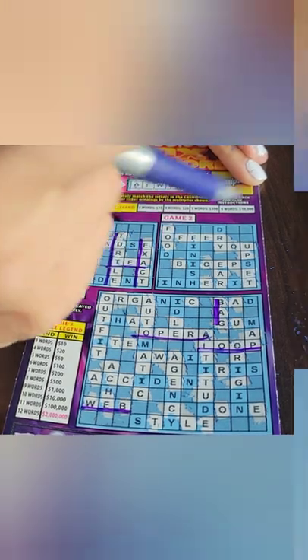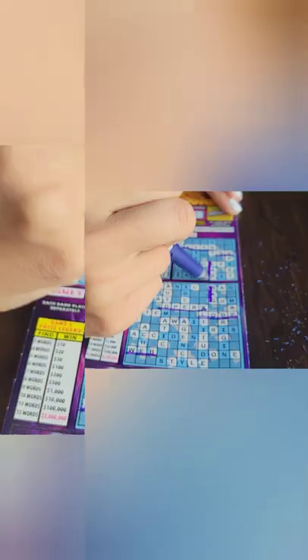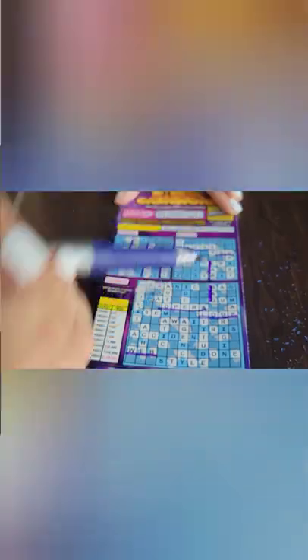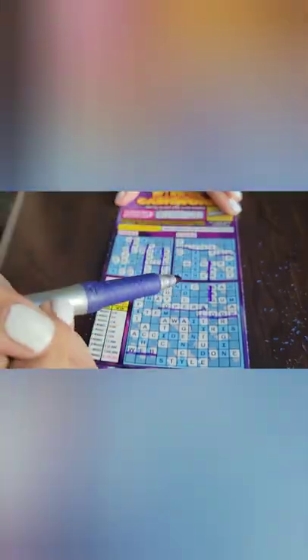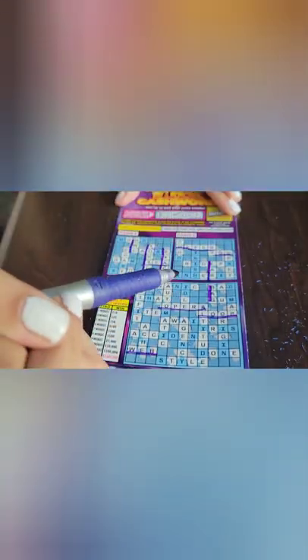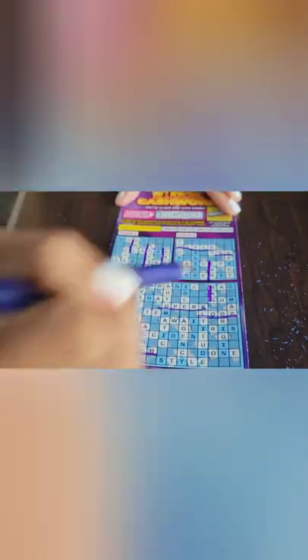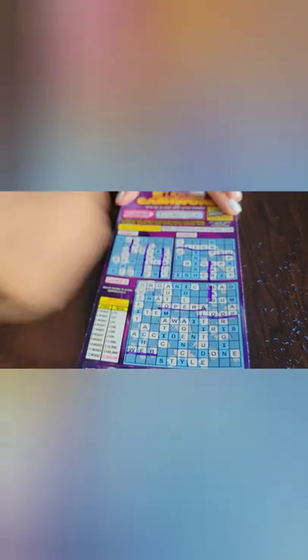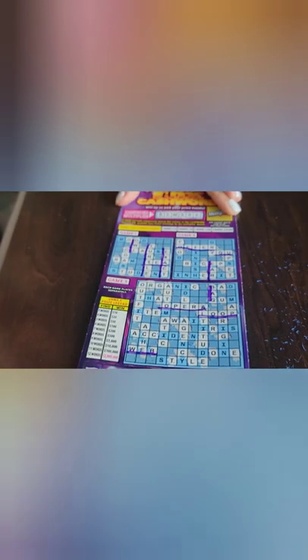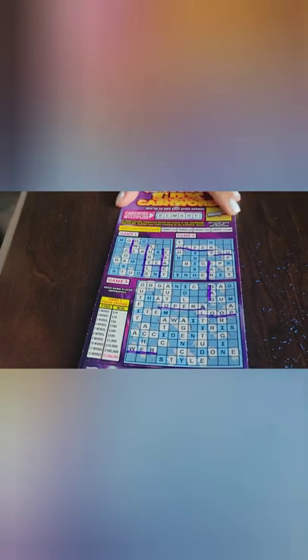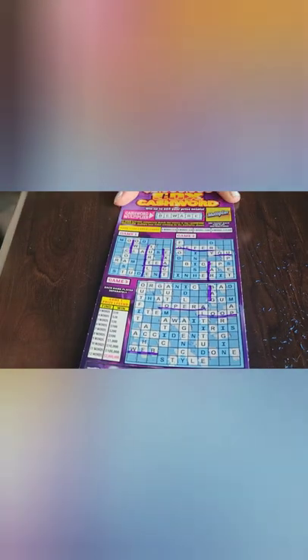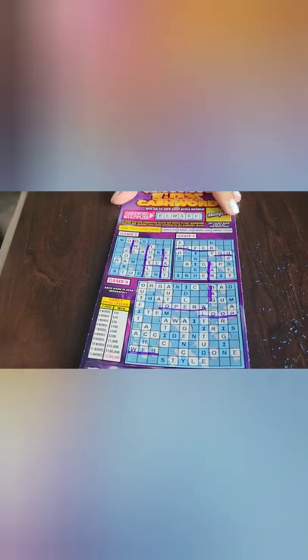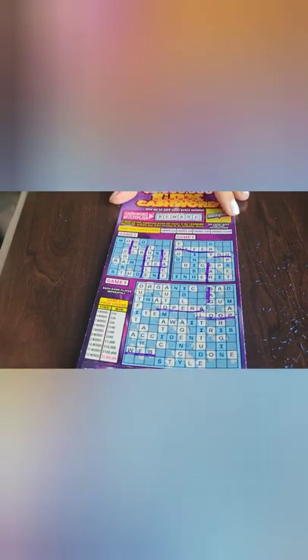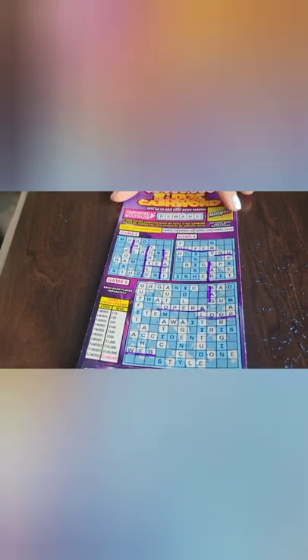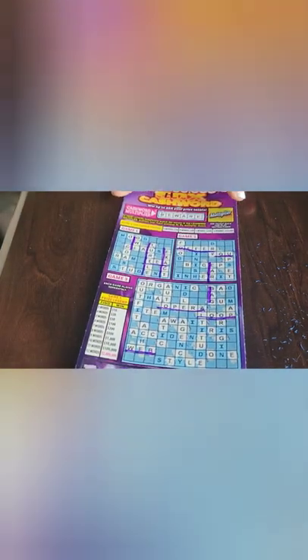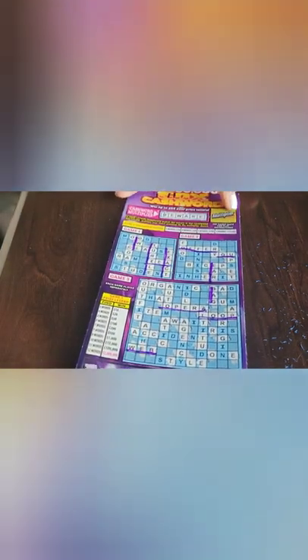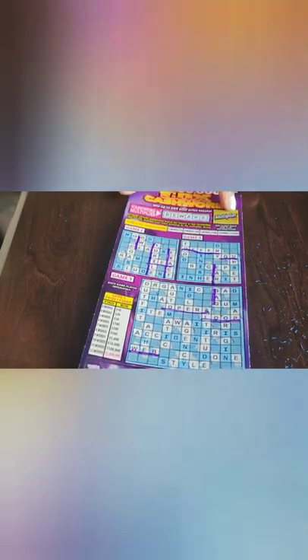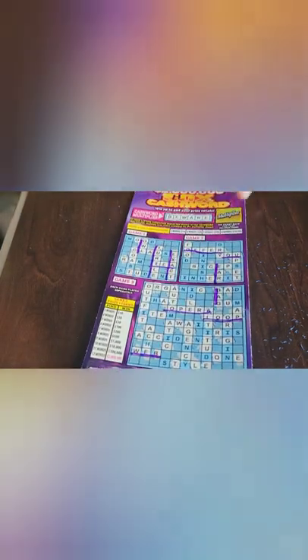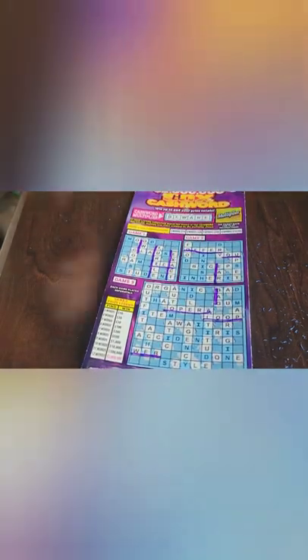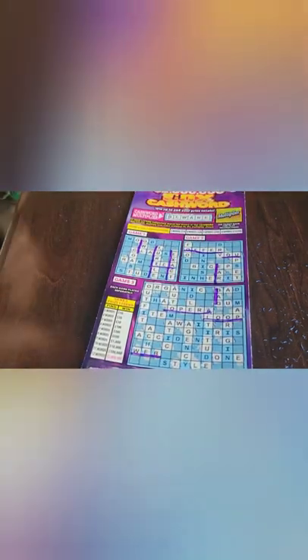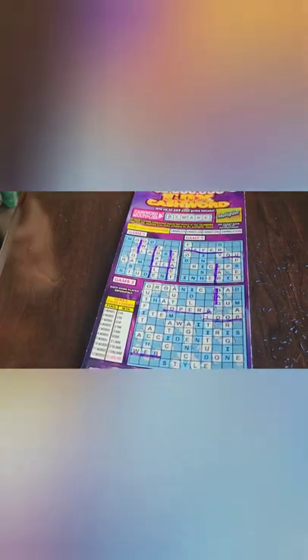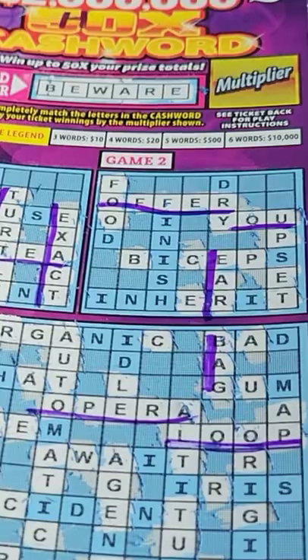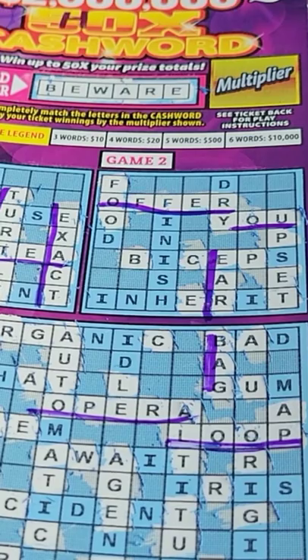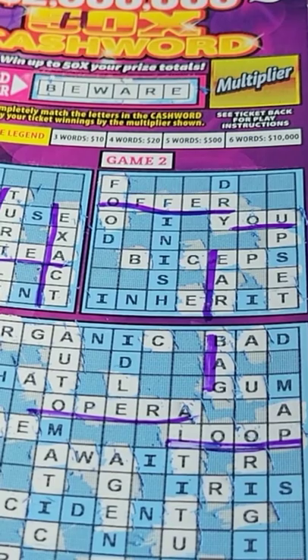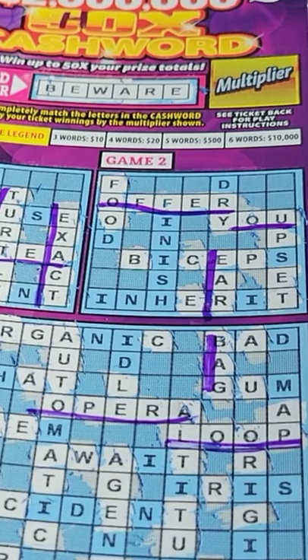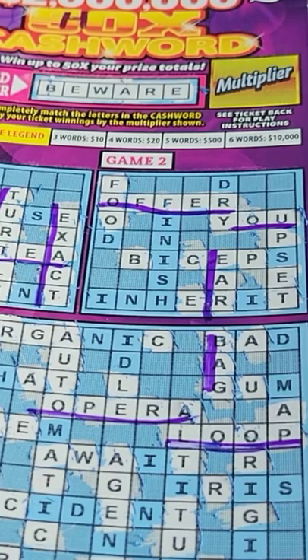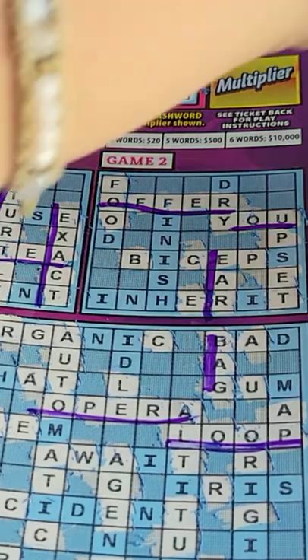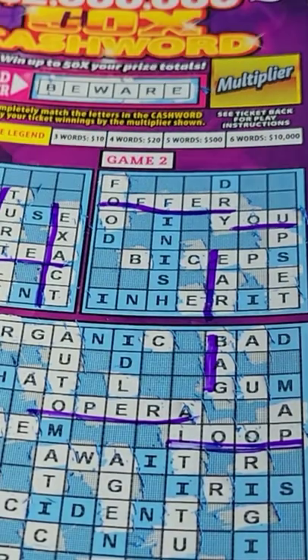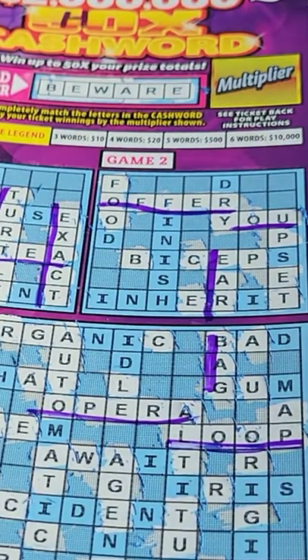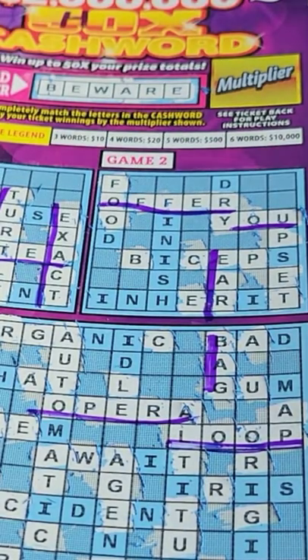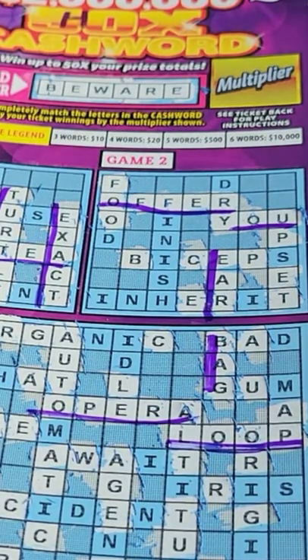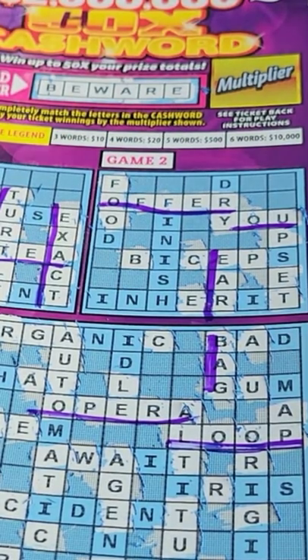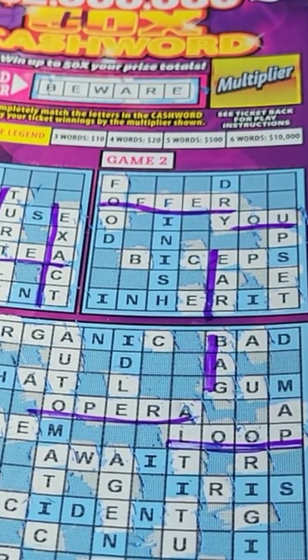And this one, that's an additional $10 for winning. So we're up to $50. And then because we scratched off our multiplier word, which is 'beware',